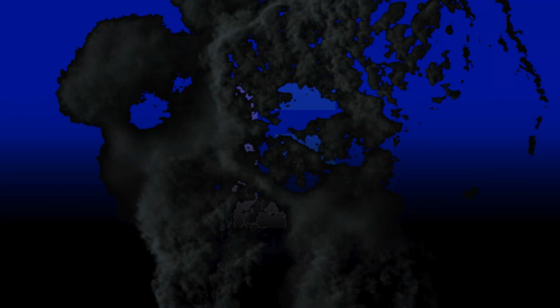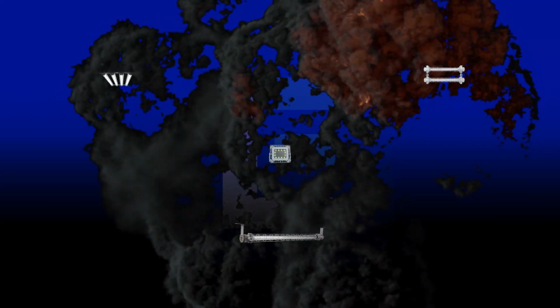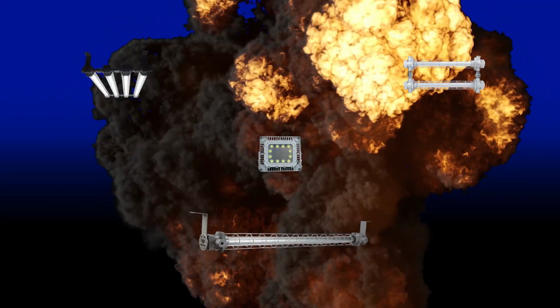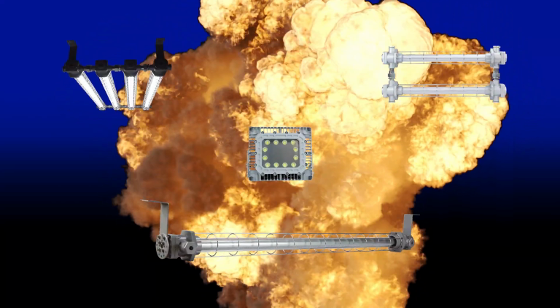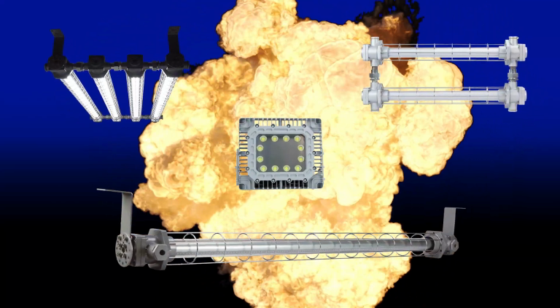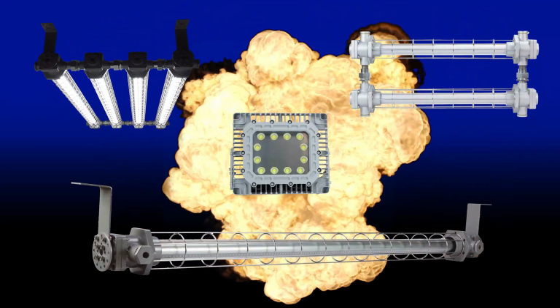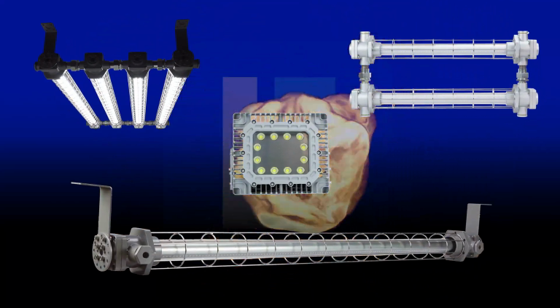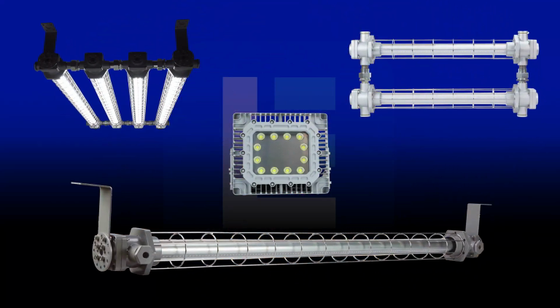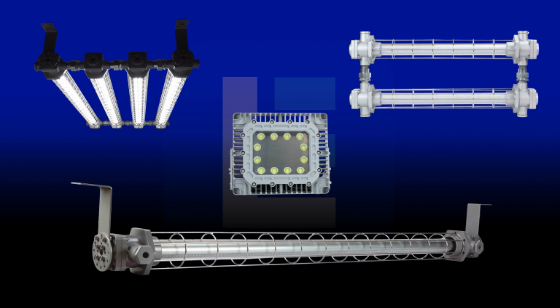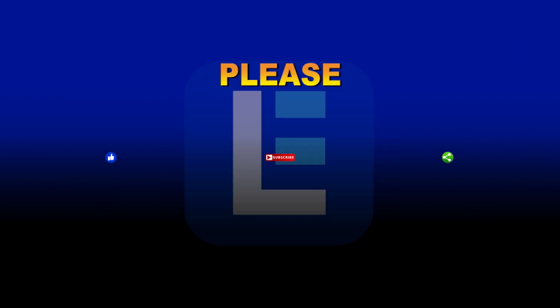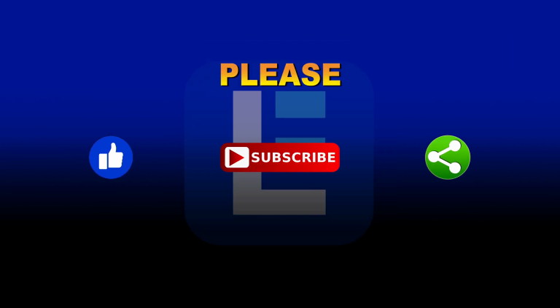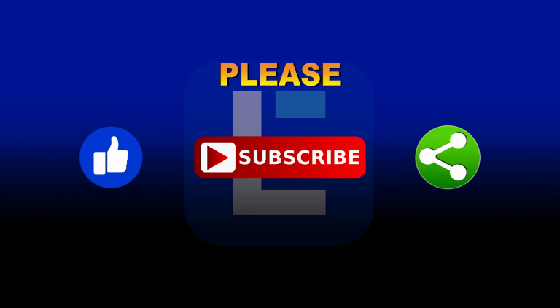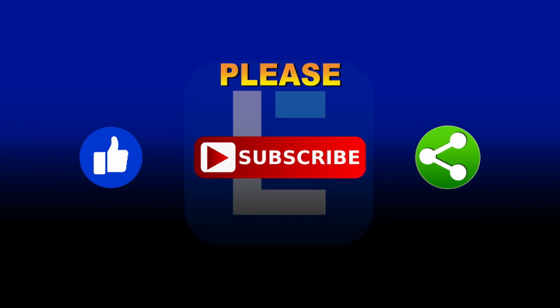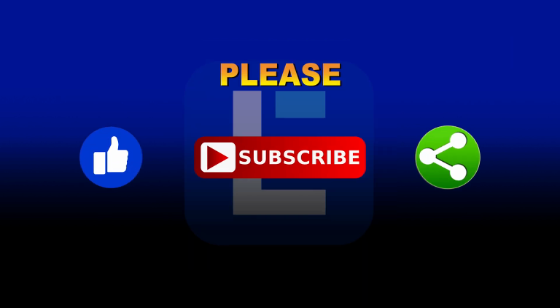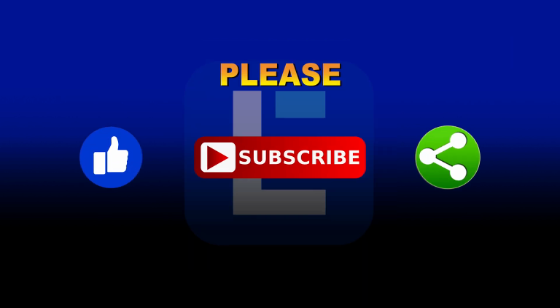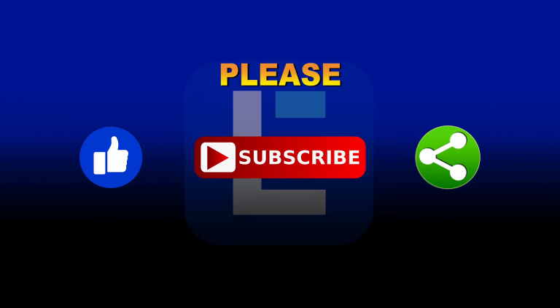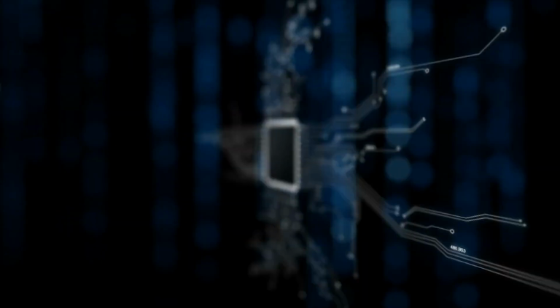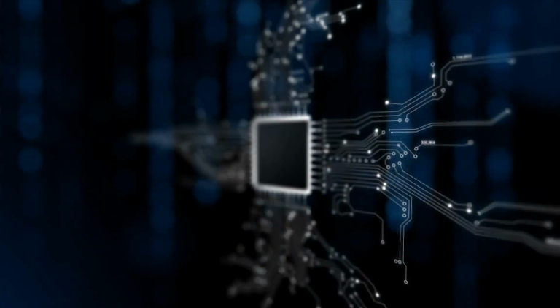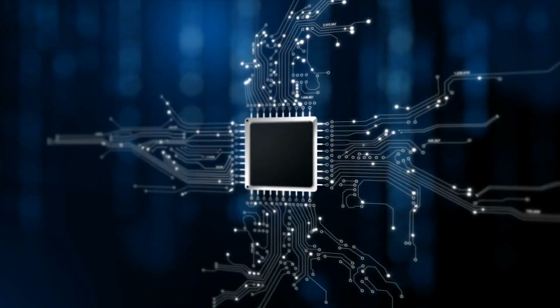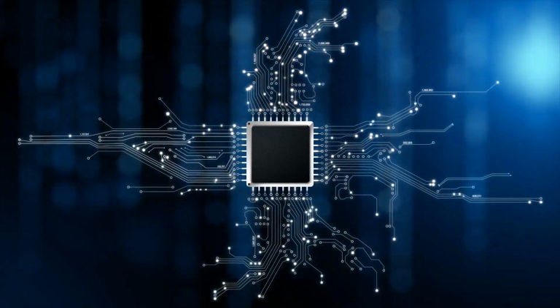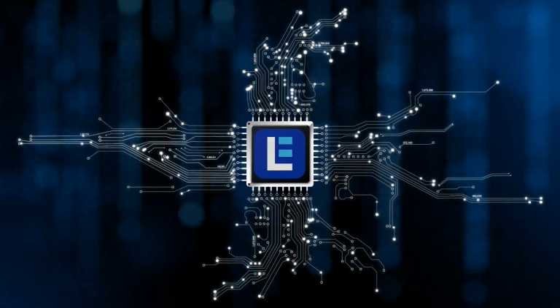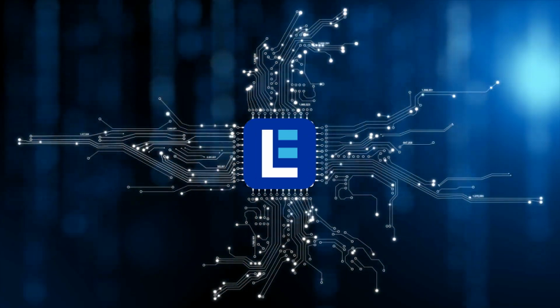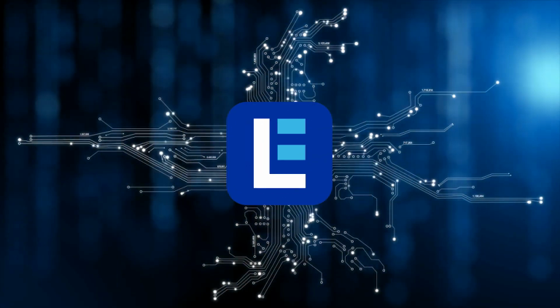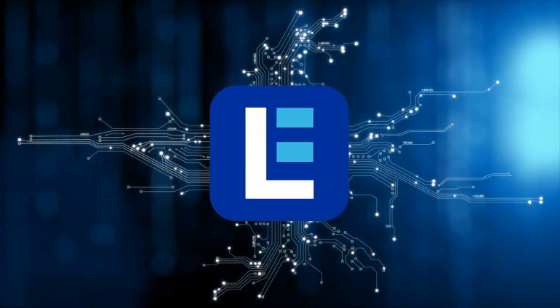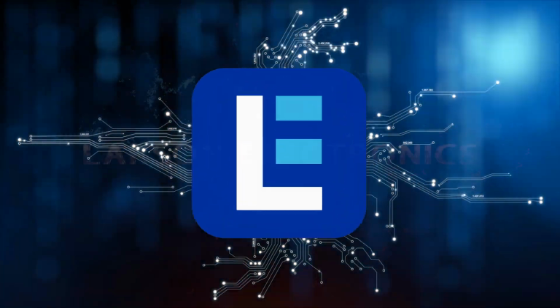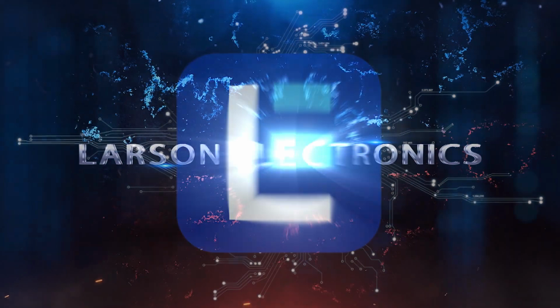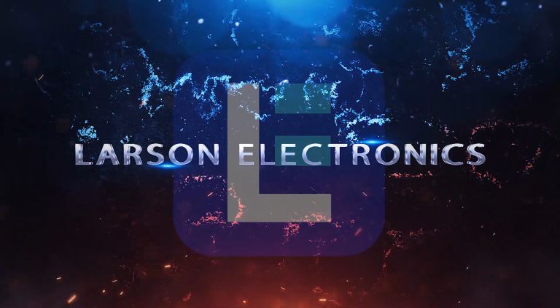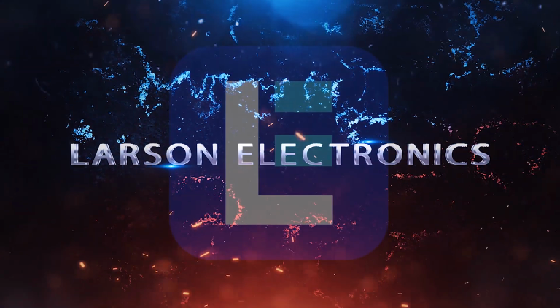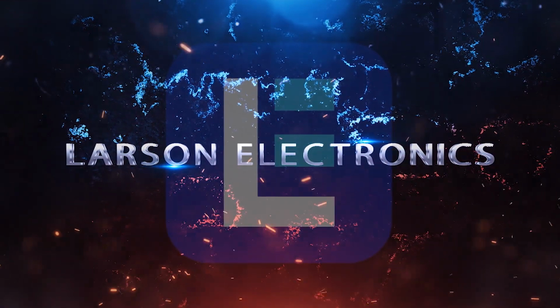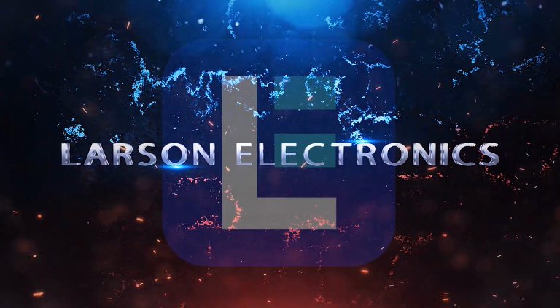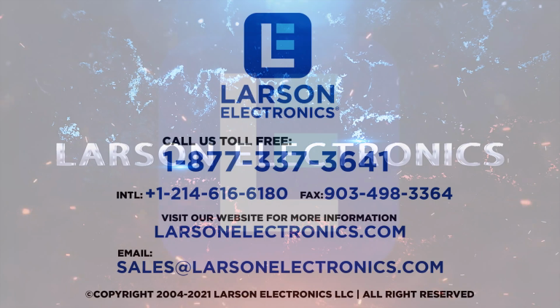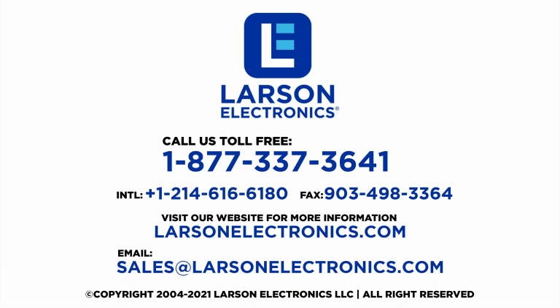Check out our huge selection at LarsonElectronics.com. Please like, subscribe, and share. At Larson Electronics, we do more than meet your lighting needs. Contact us today.